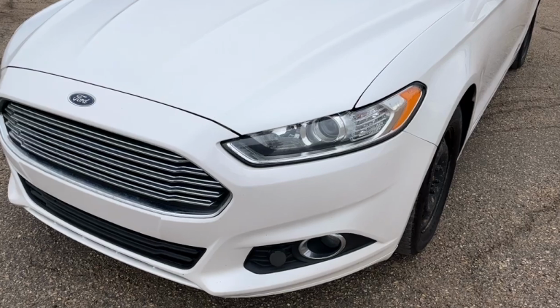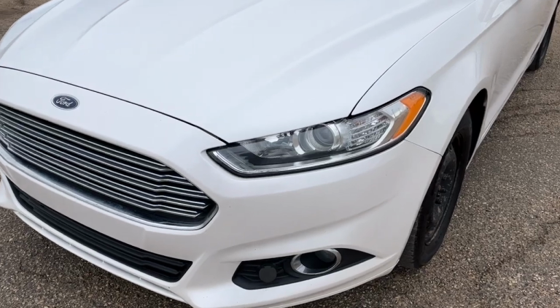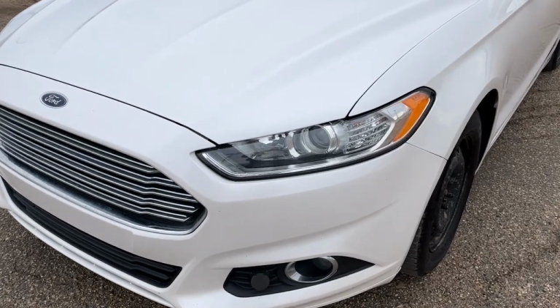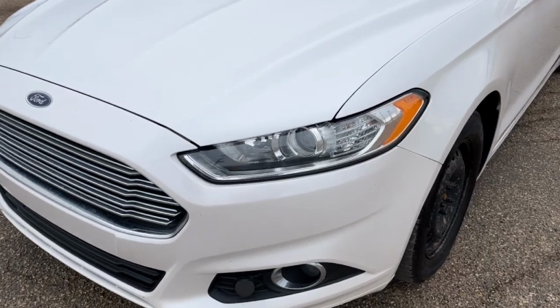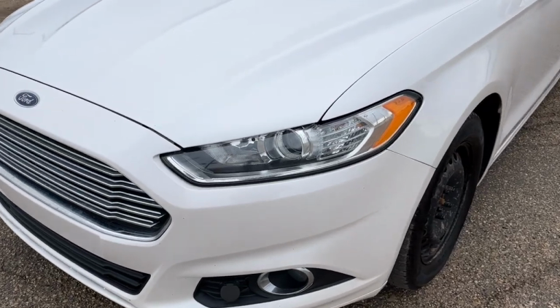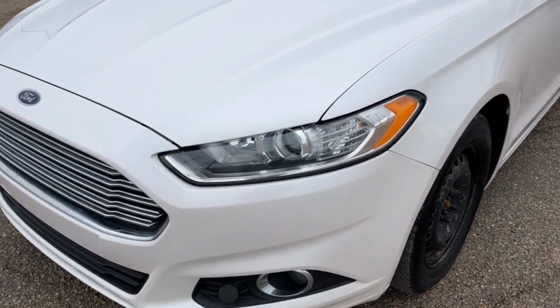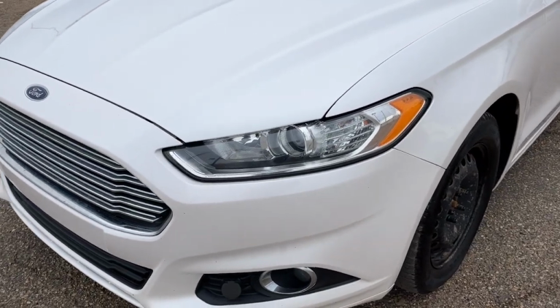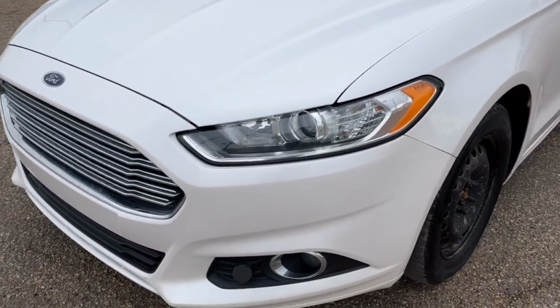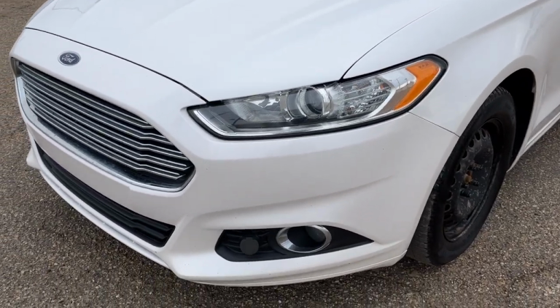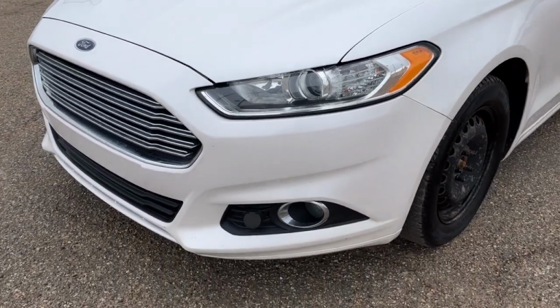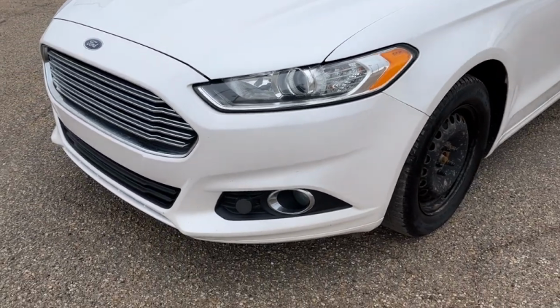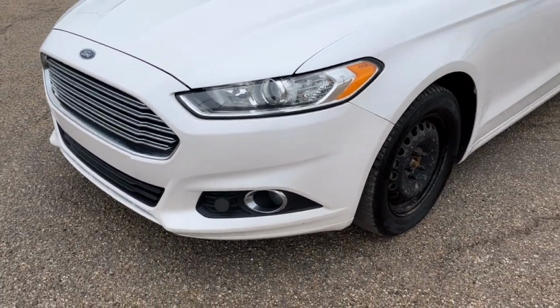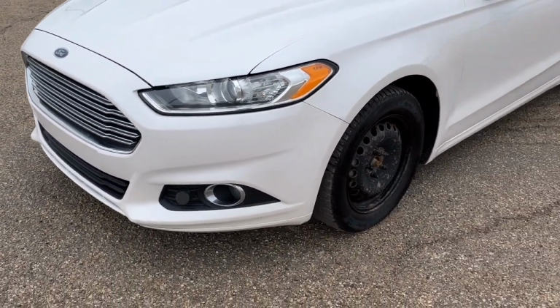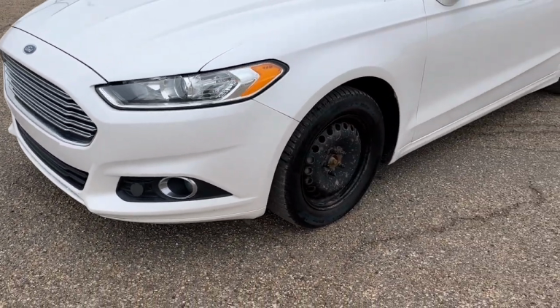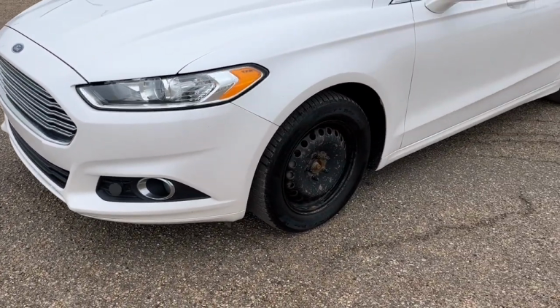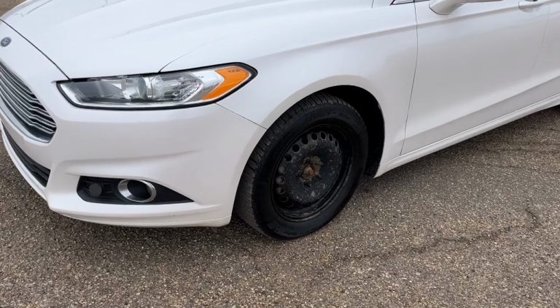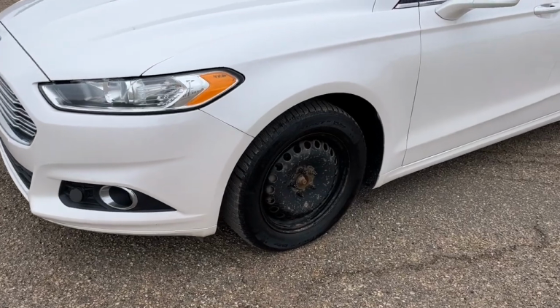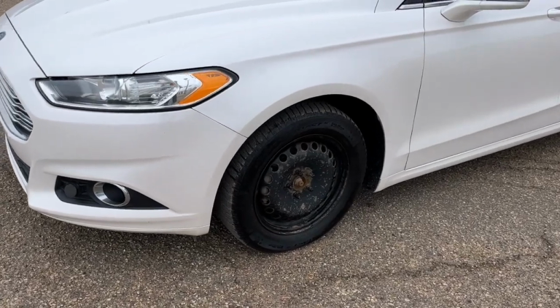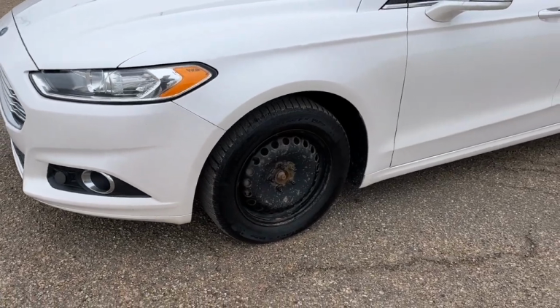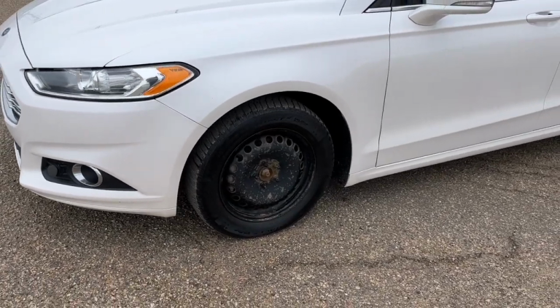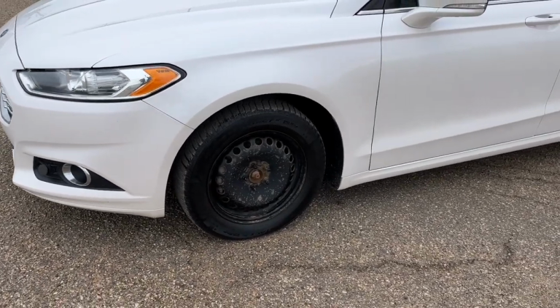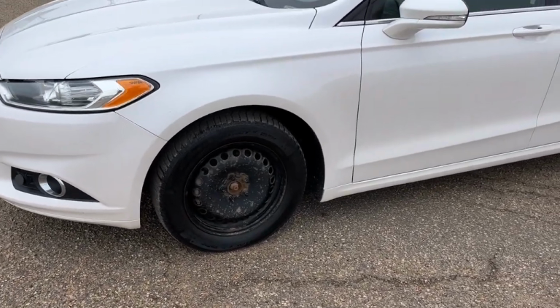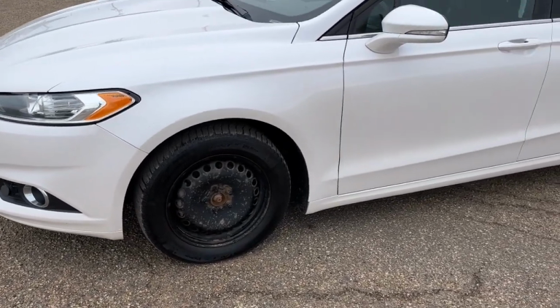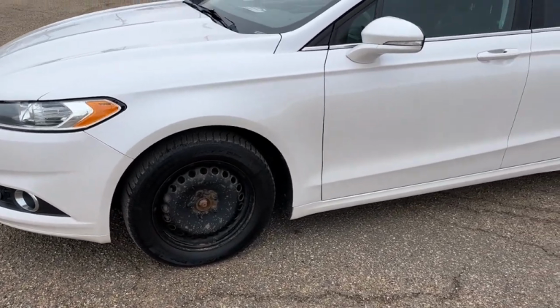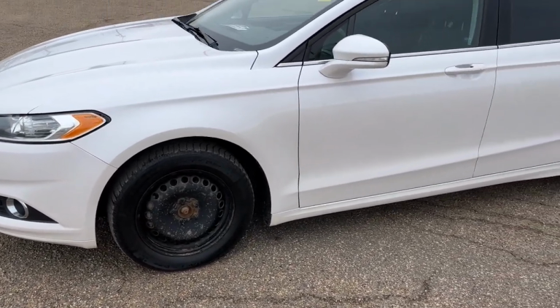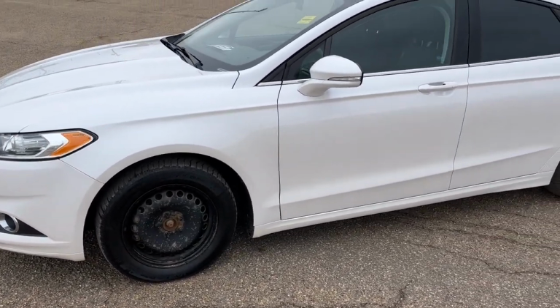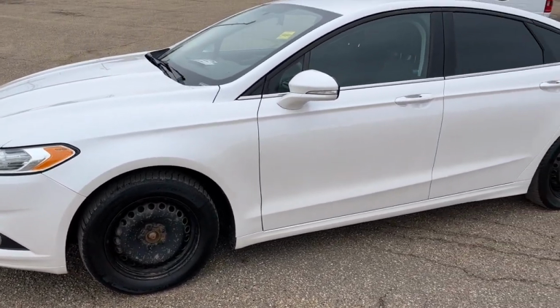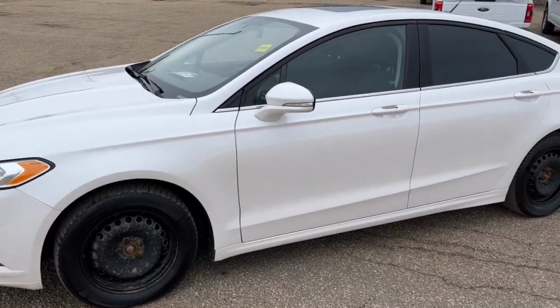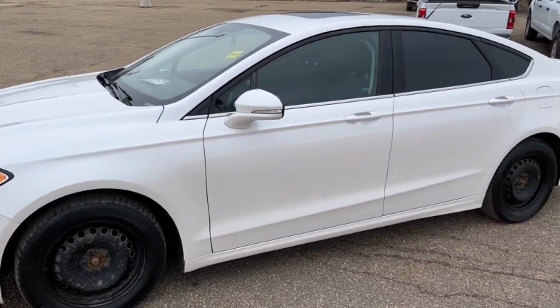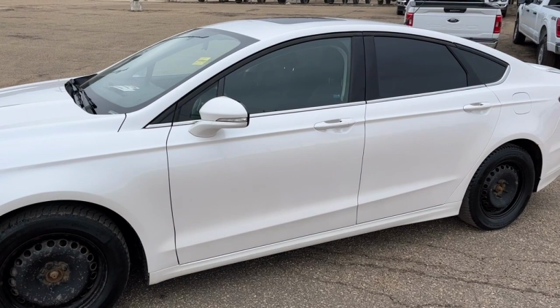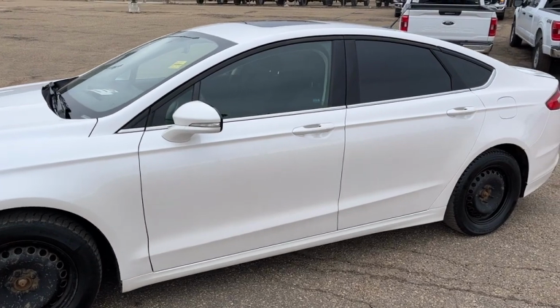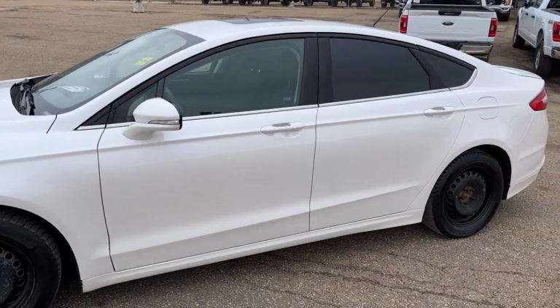Up front we have some fully automatic halogen headlights and some fog lights. Coming around to the side we have some 16-inch alloy wheels, and we do have another set of 18-inch wheels in the back.